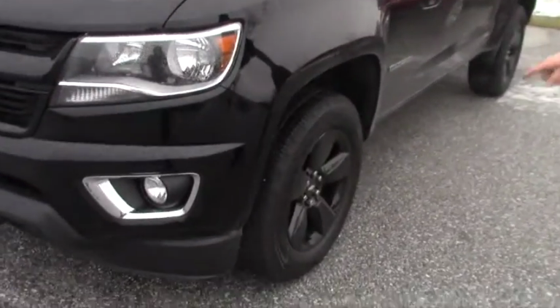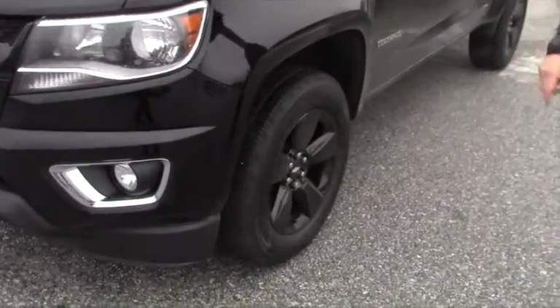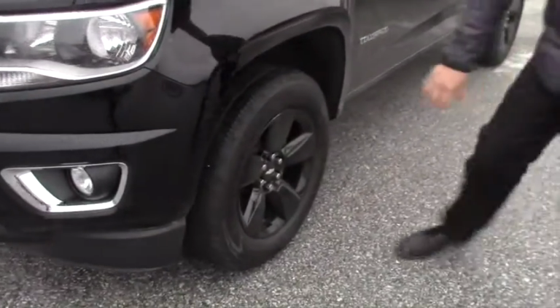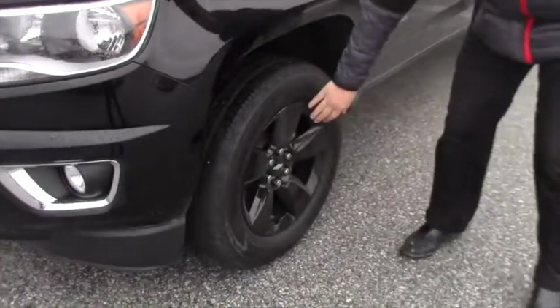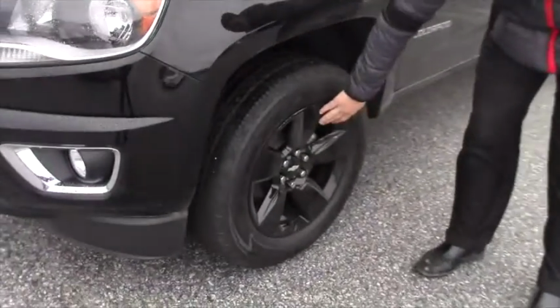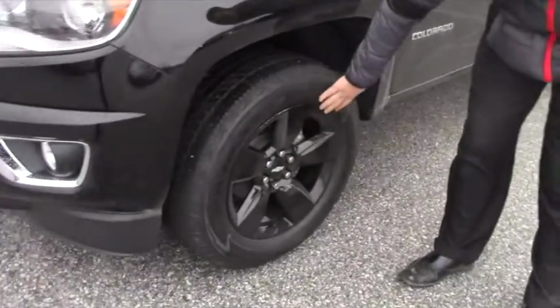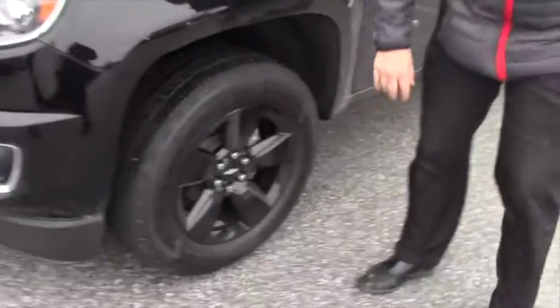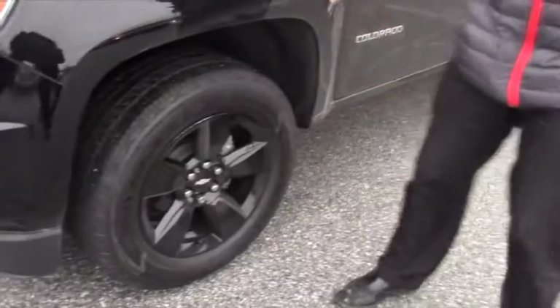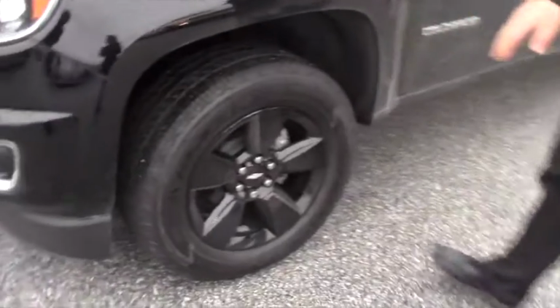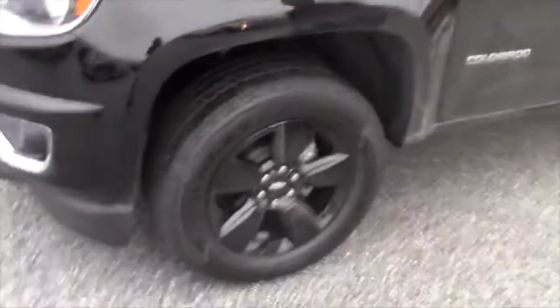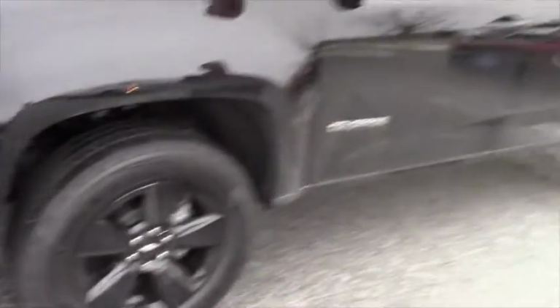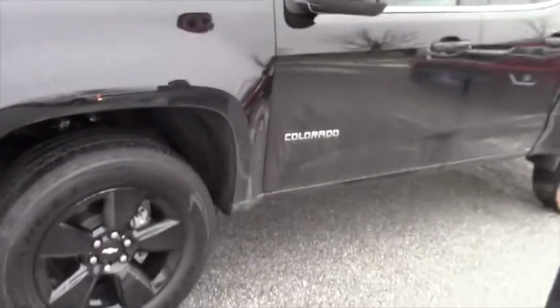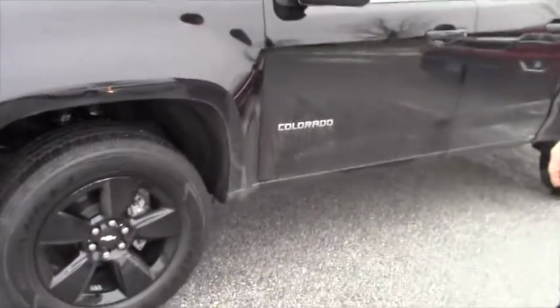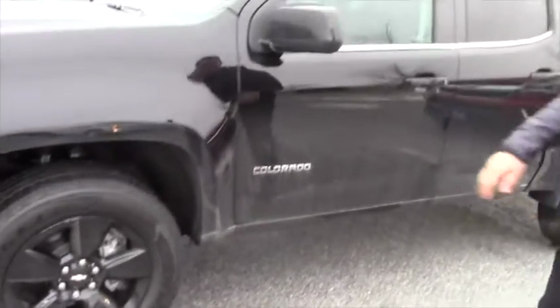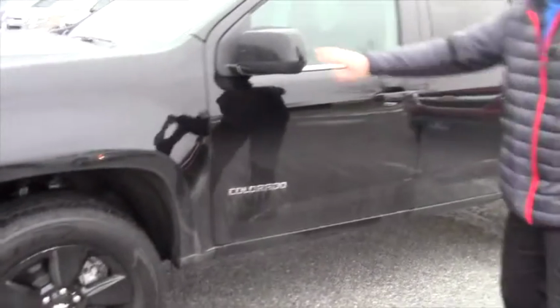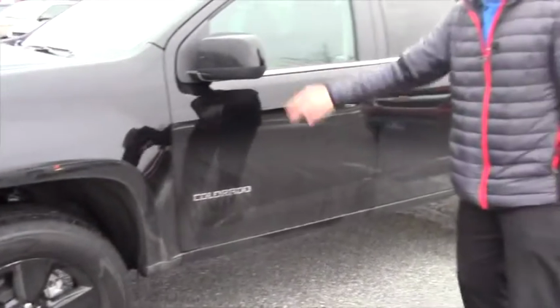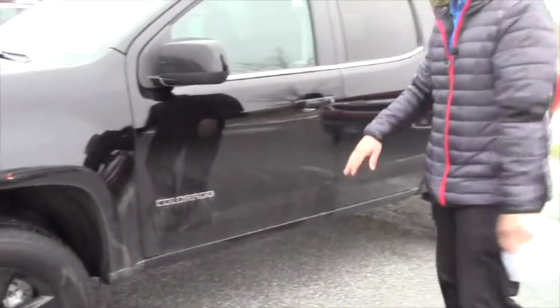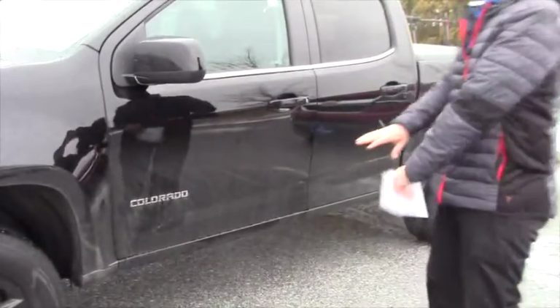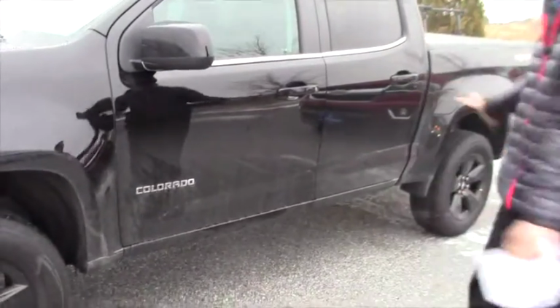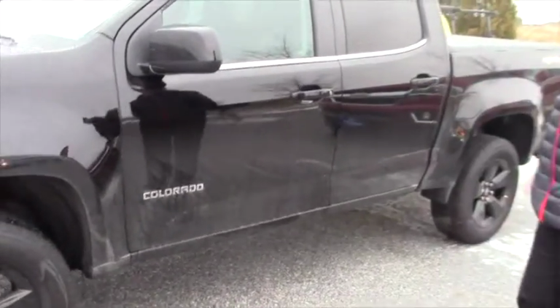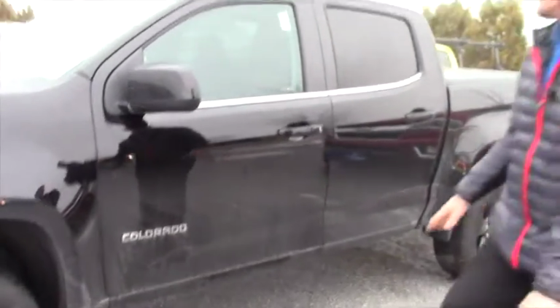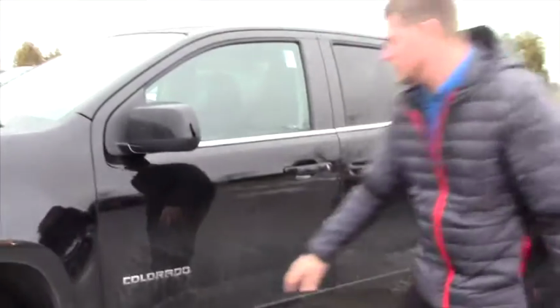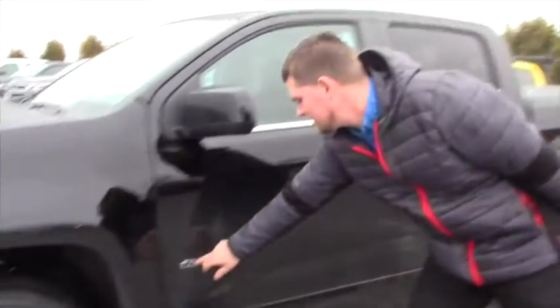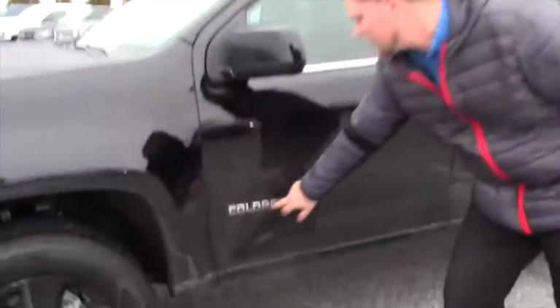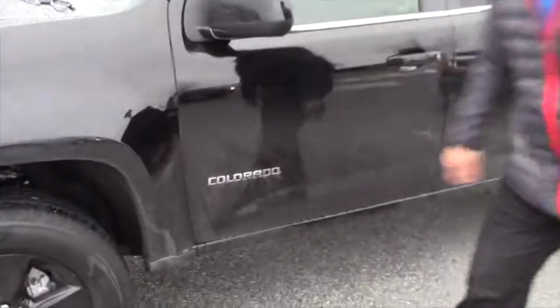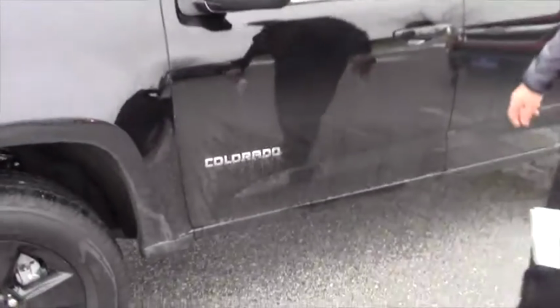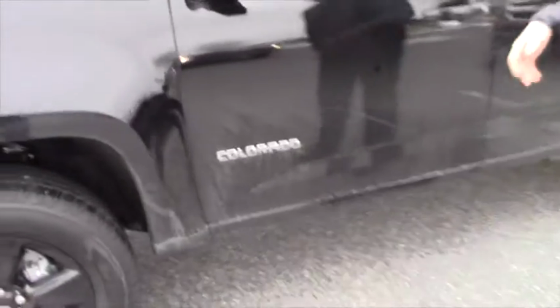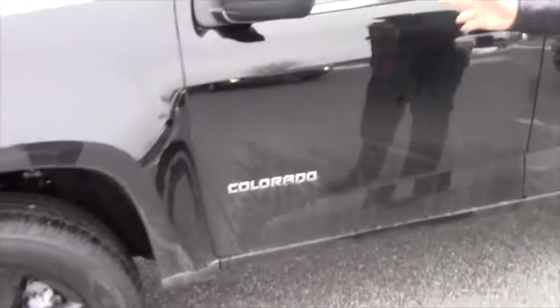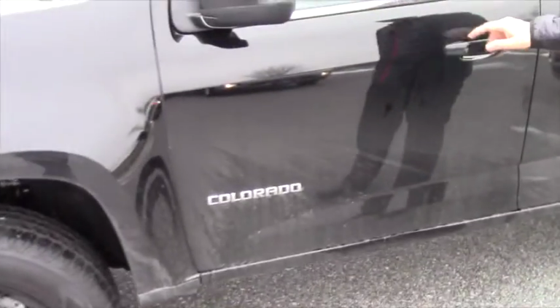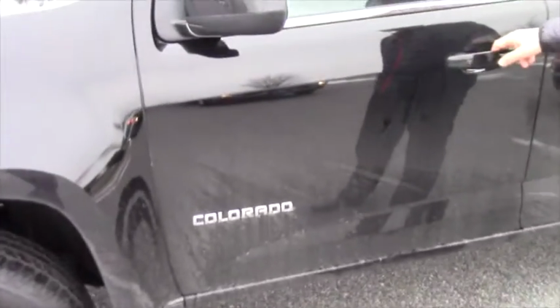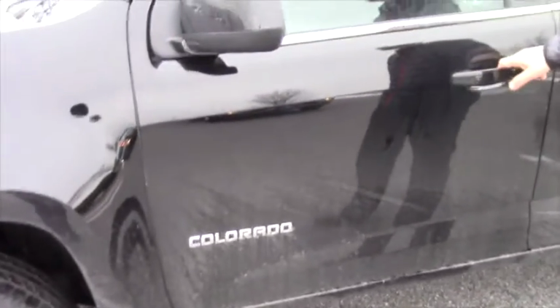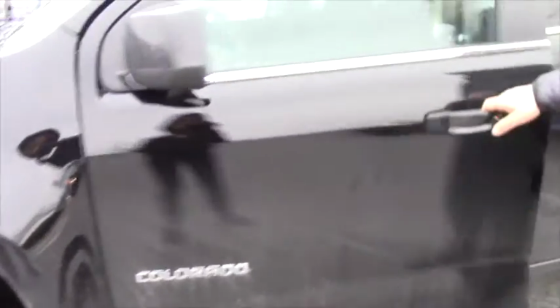These are the black rims that you were talking about — this truck has them, has the black mirror caps. Basically everything's blacked out except for the Colorado symbol, which you could have Plasti Dip black, no problem.